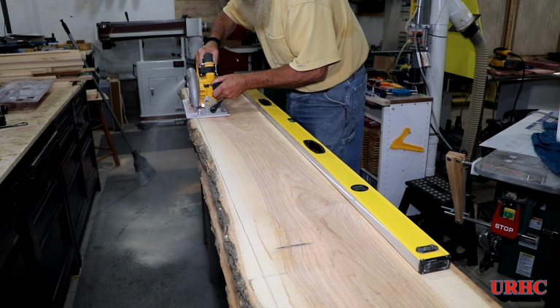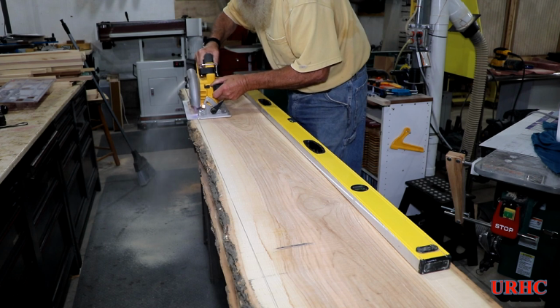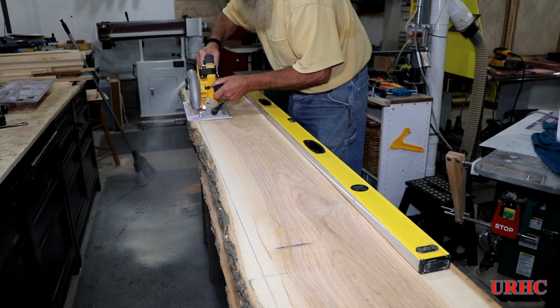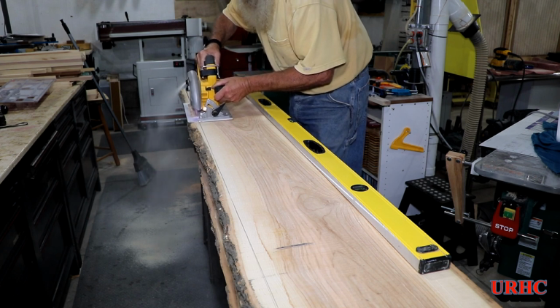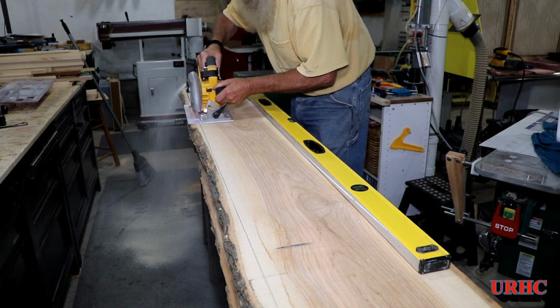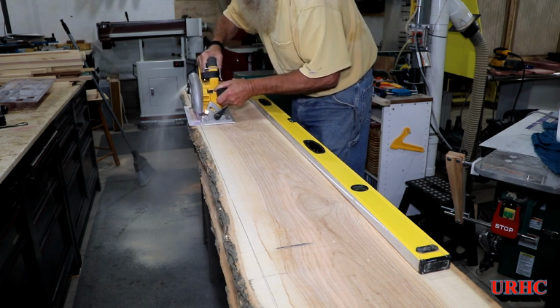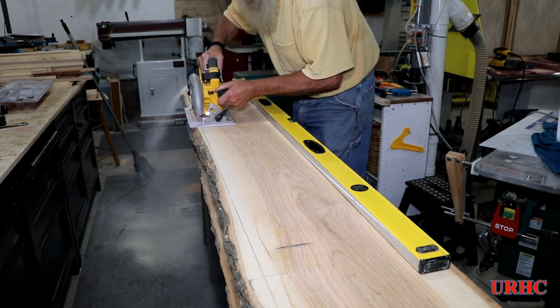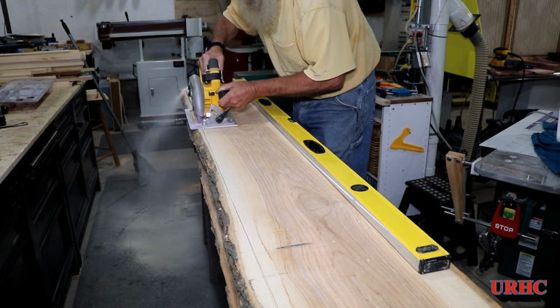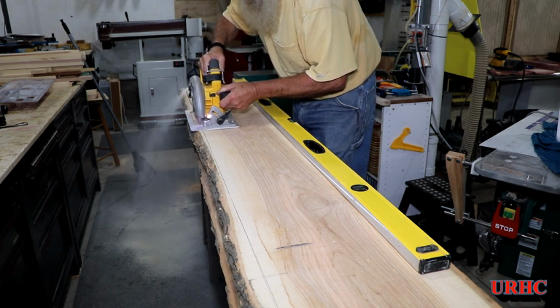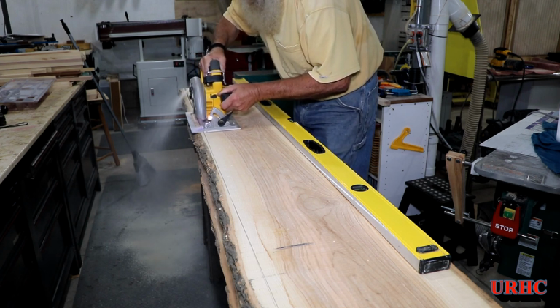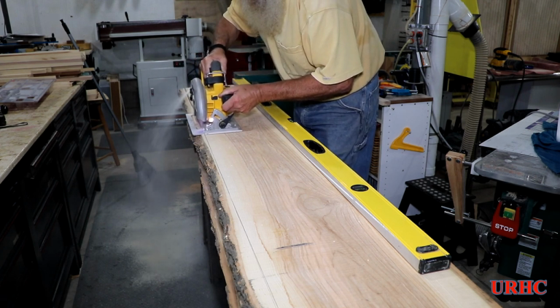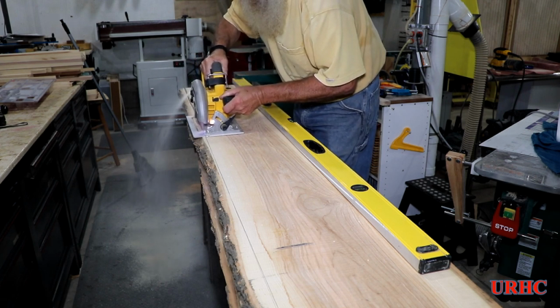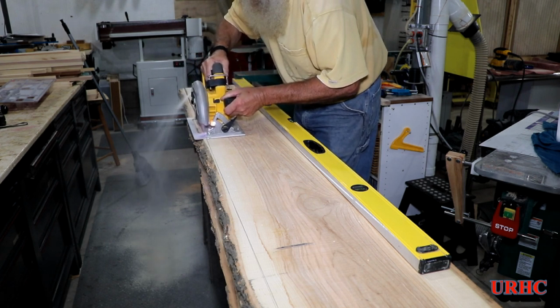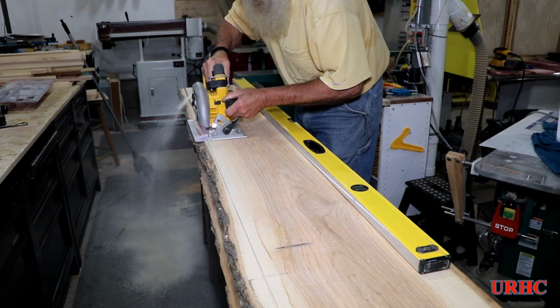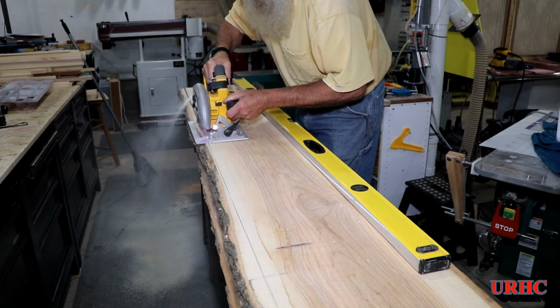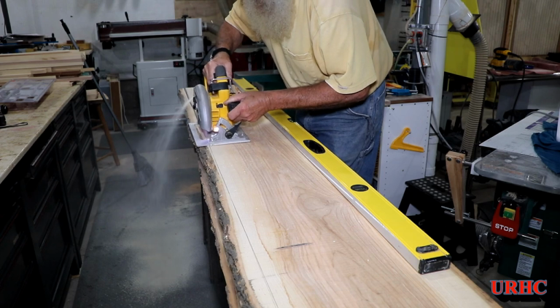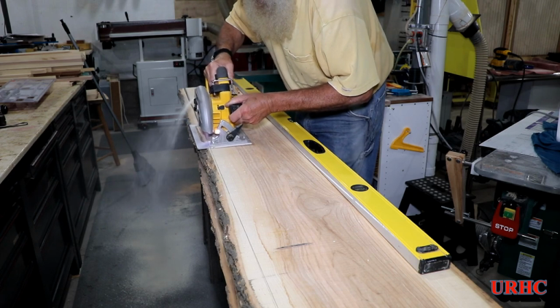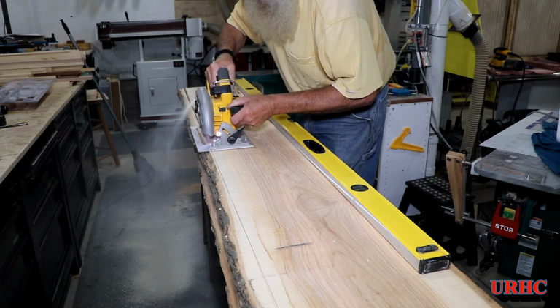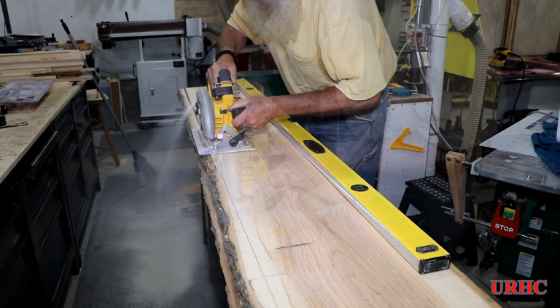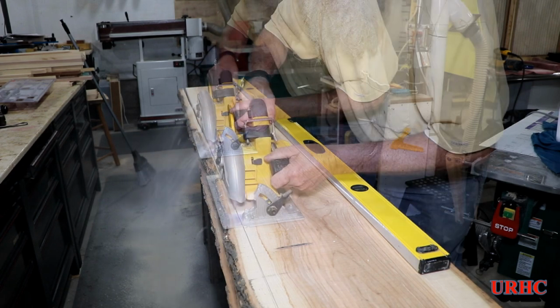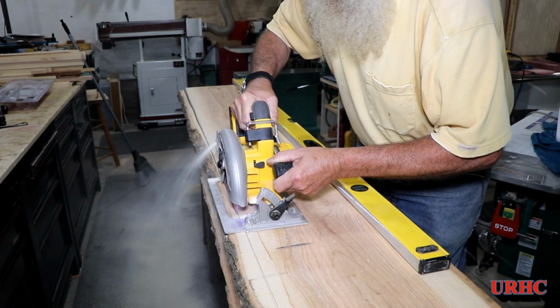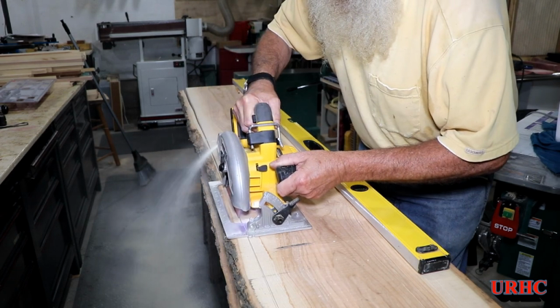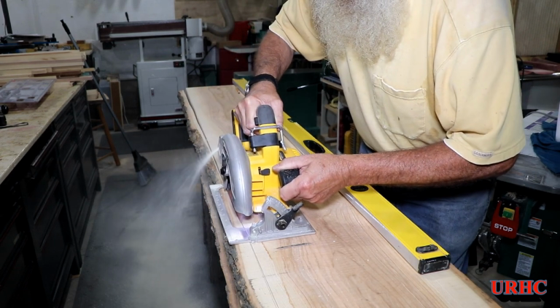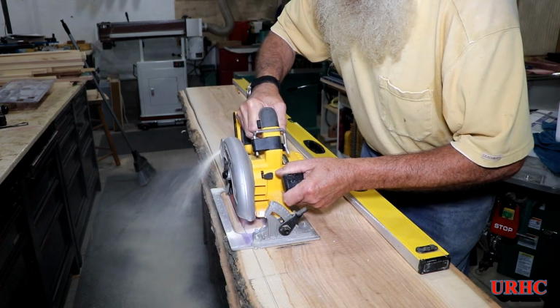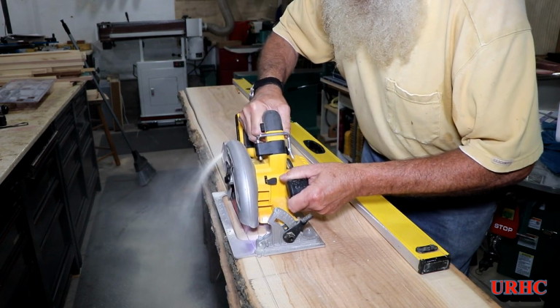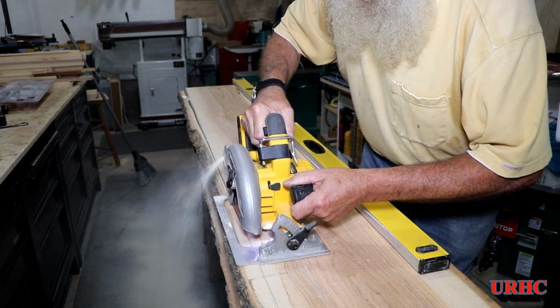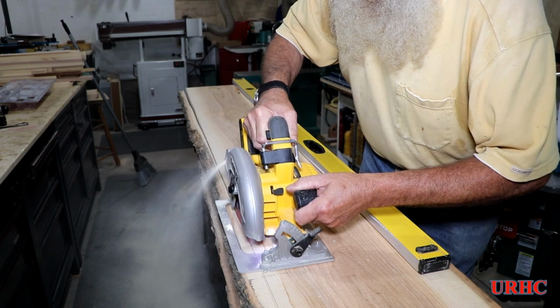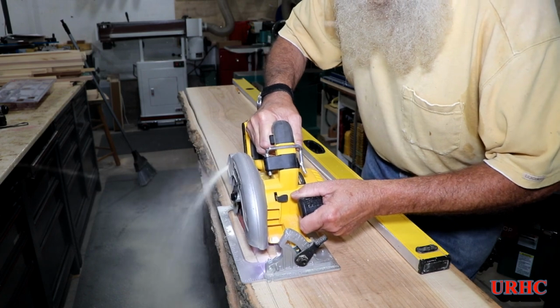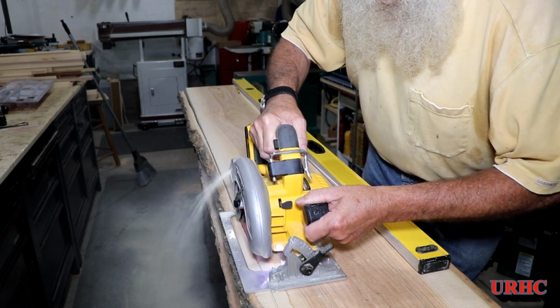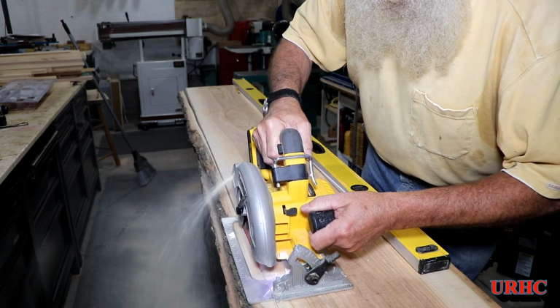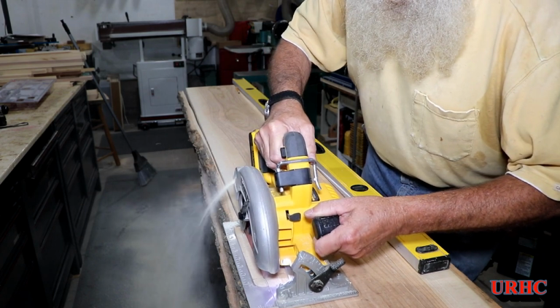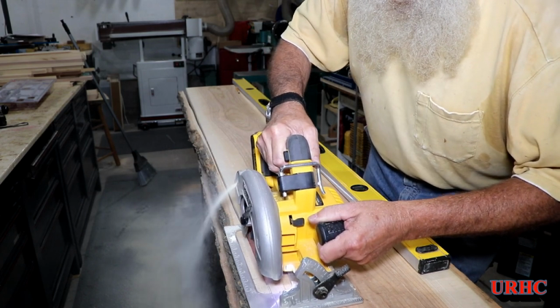The first thing I had to do was go back and cut the natural edge off of these pieces. They were cut to be a natural edge slab, but I decided to use them for this project.